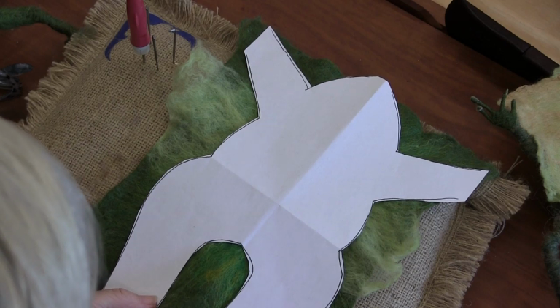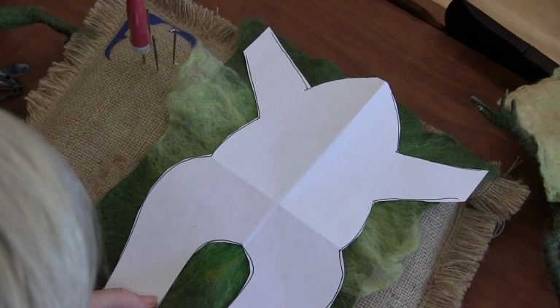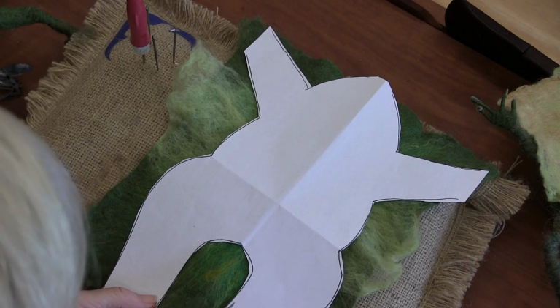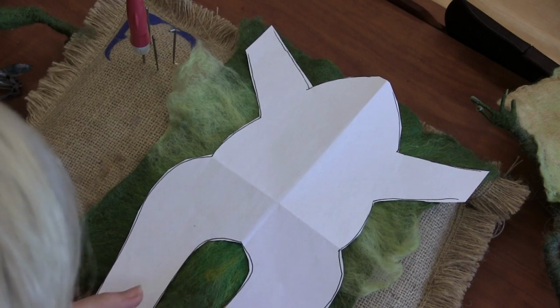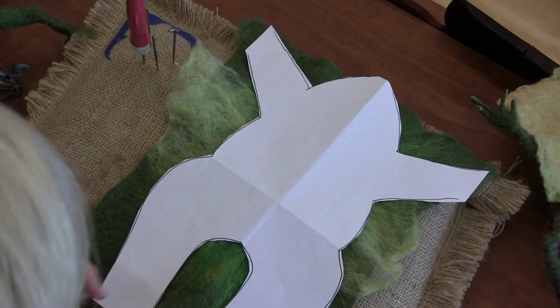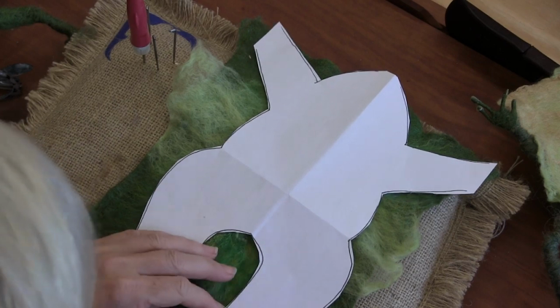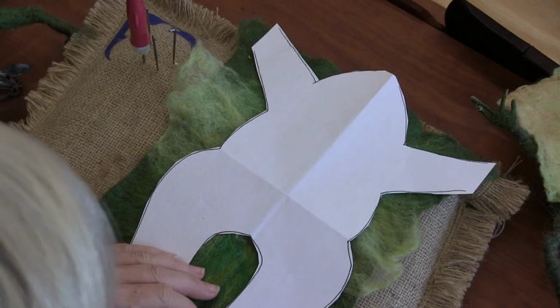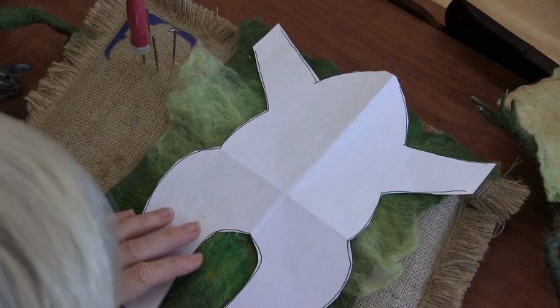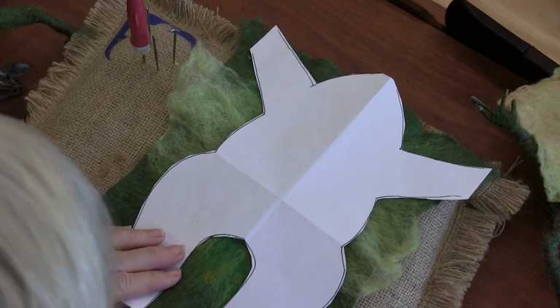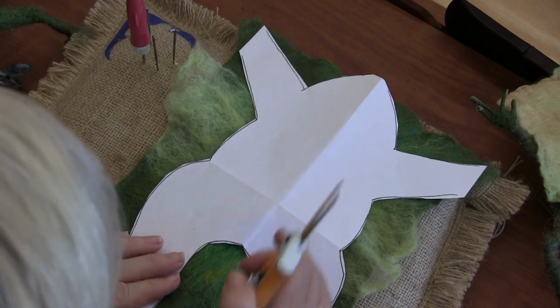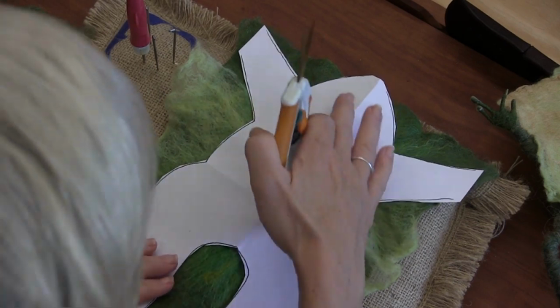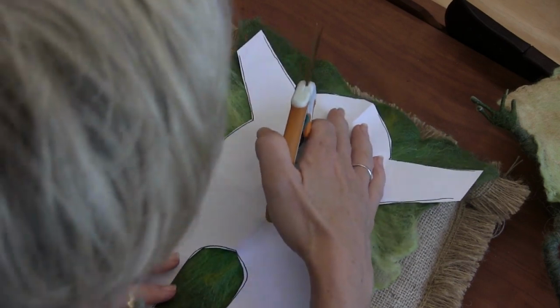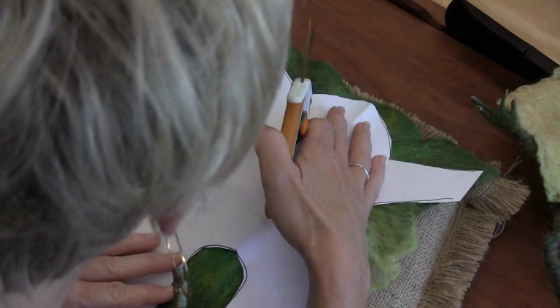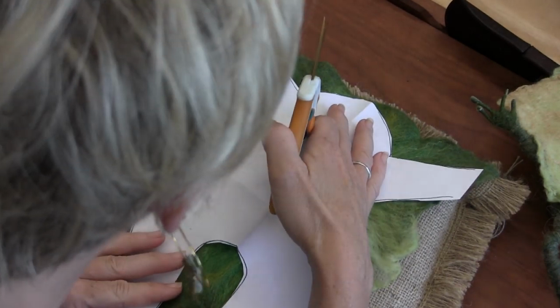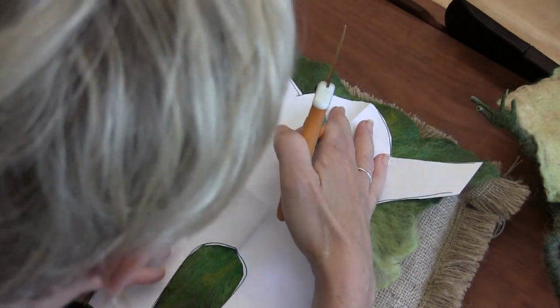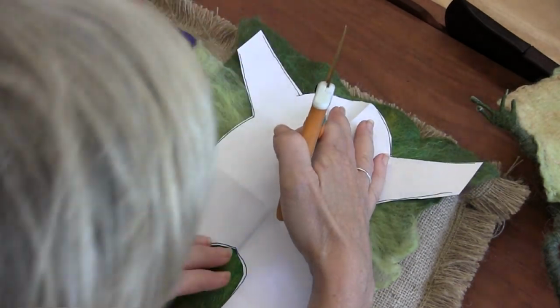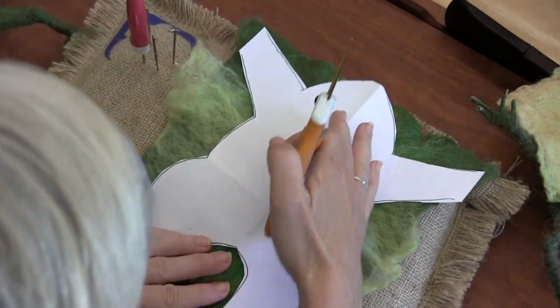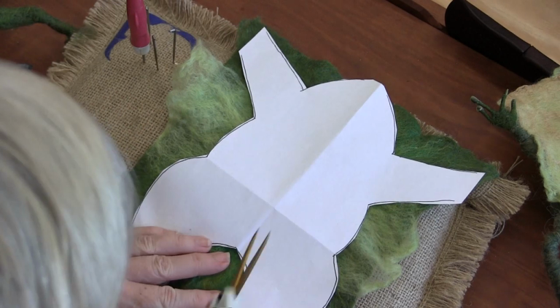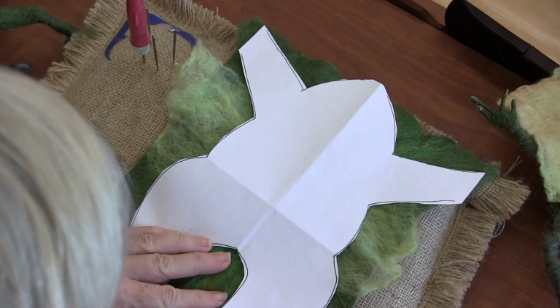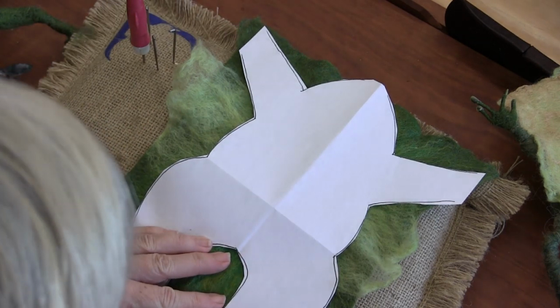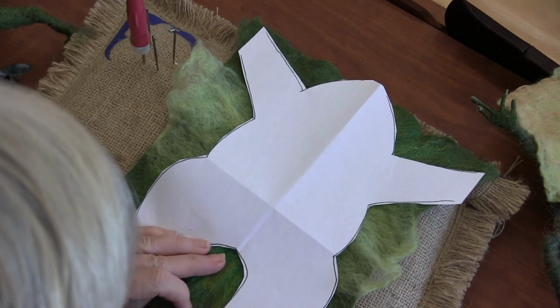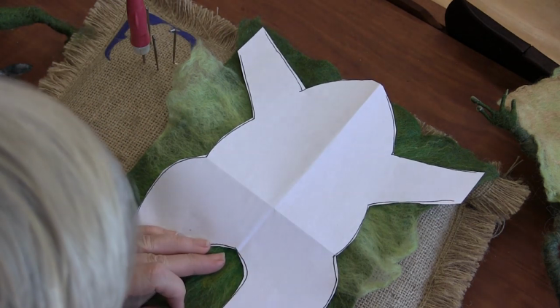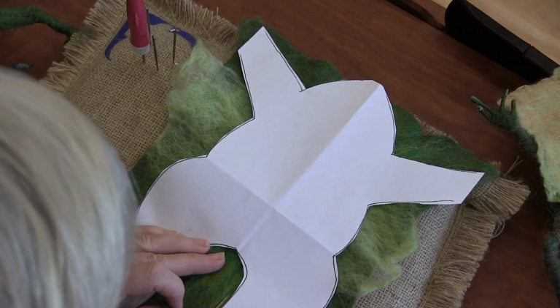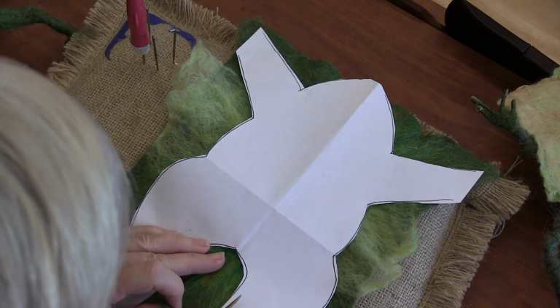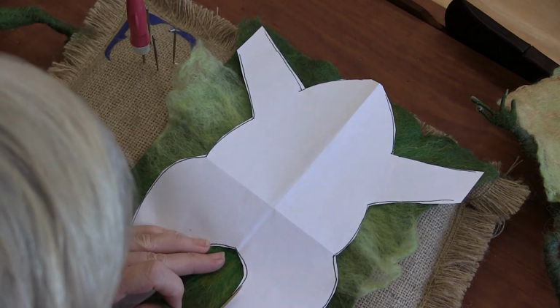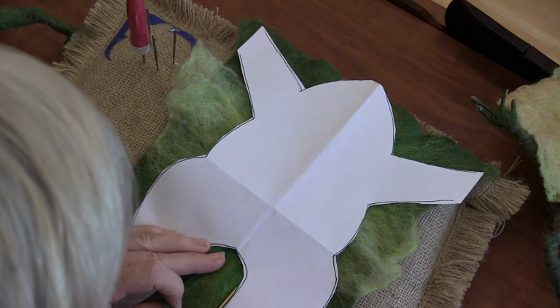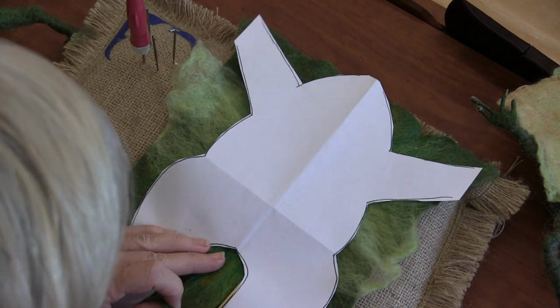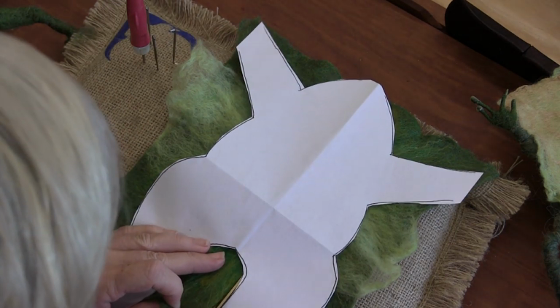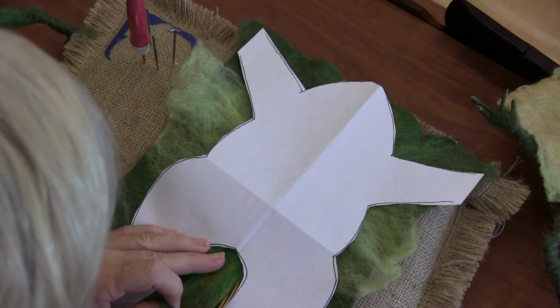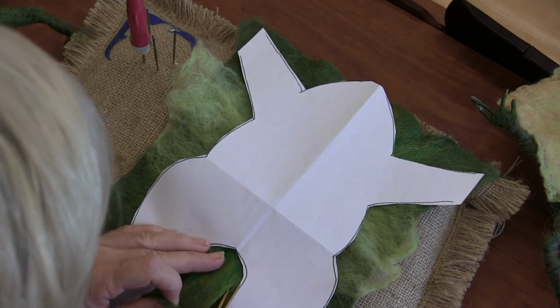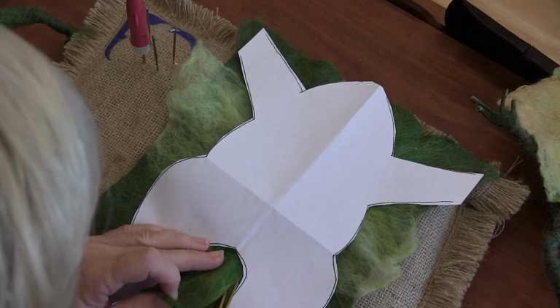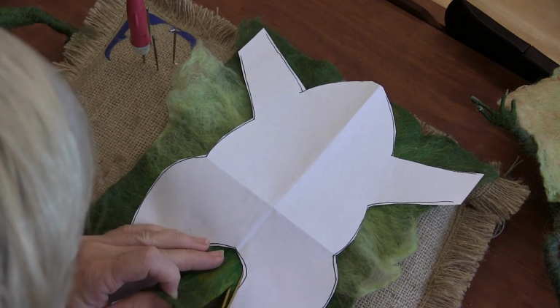I'm going to start by cutting this section out.